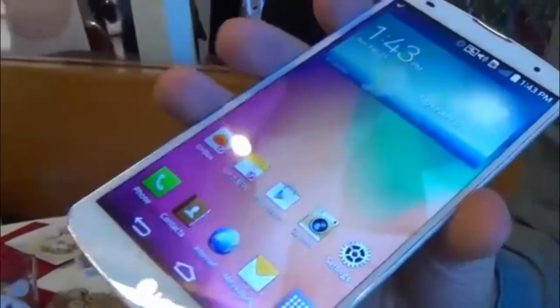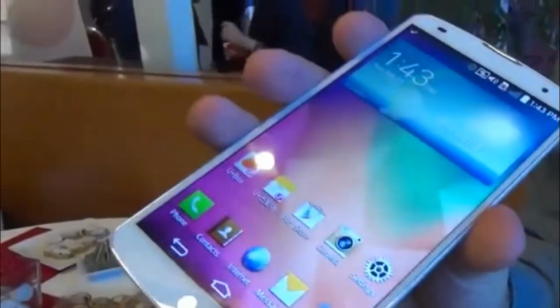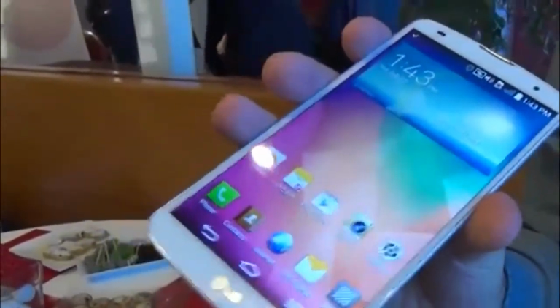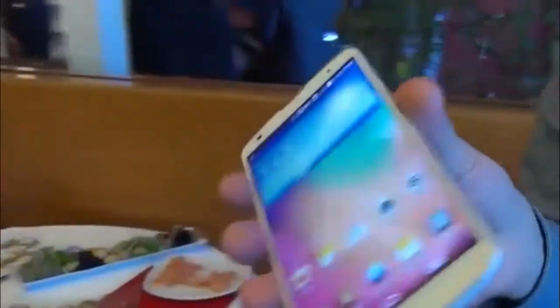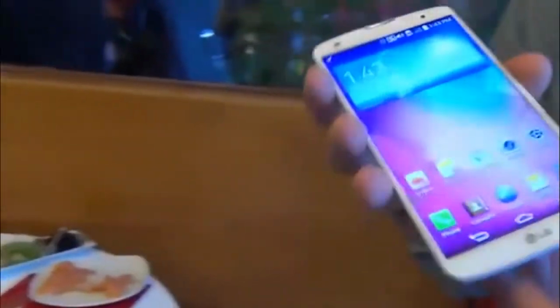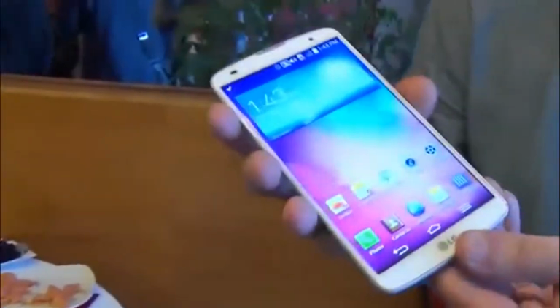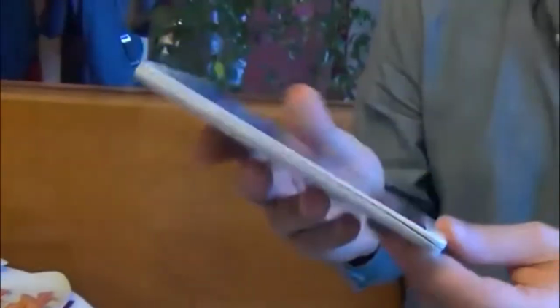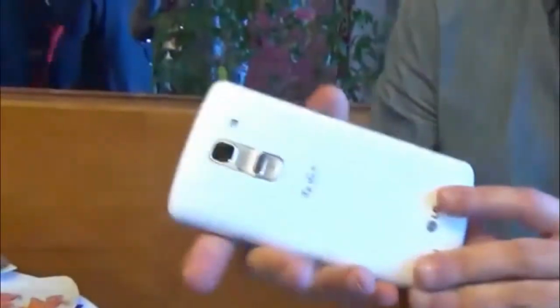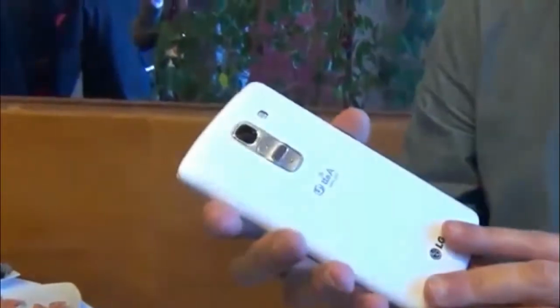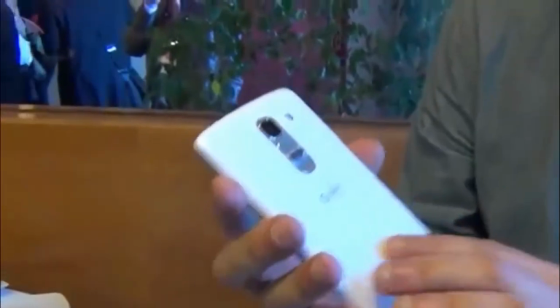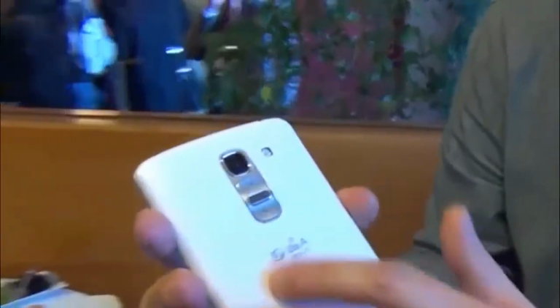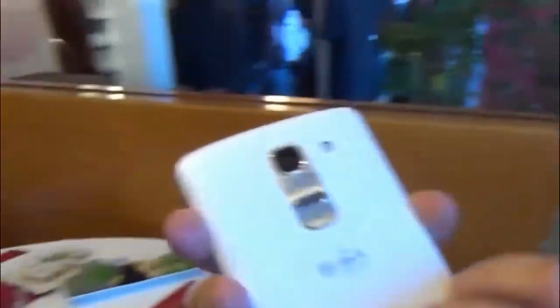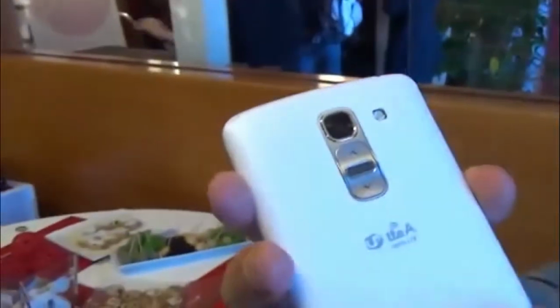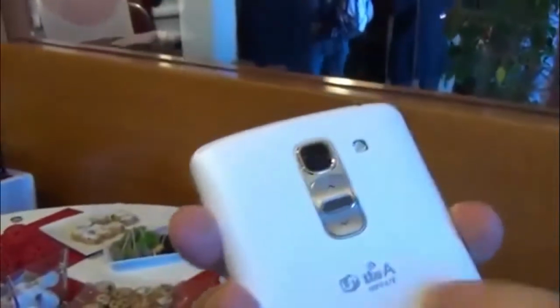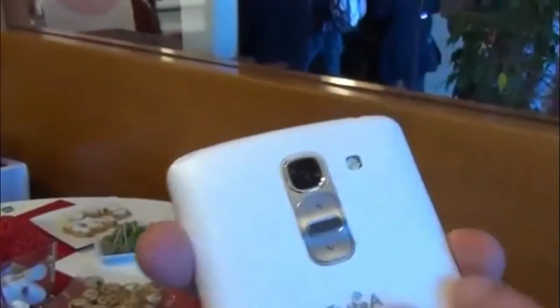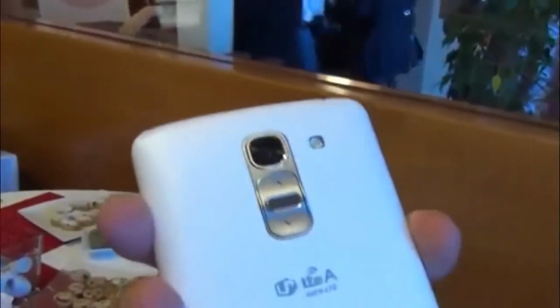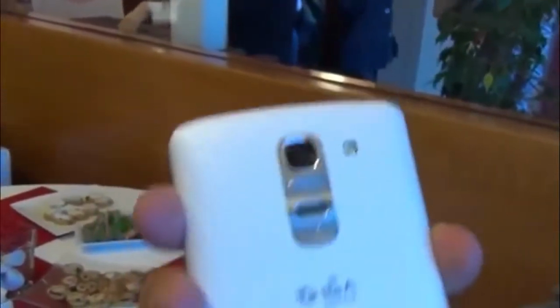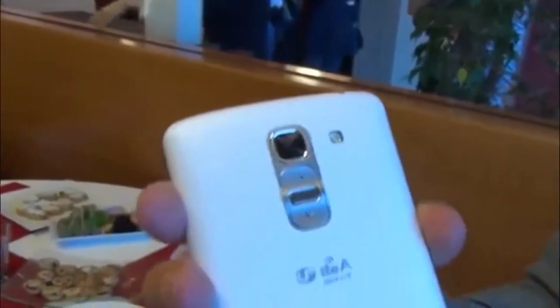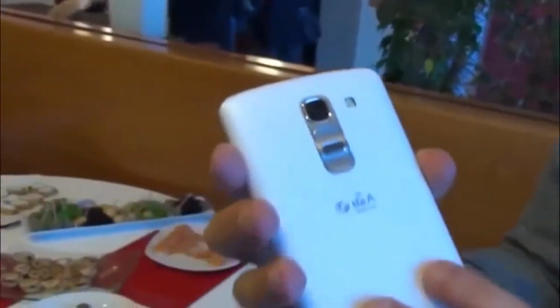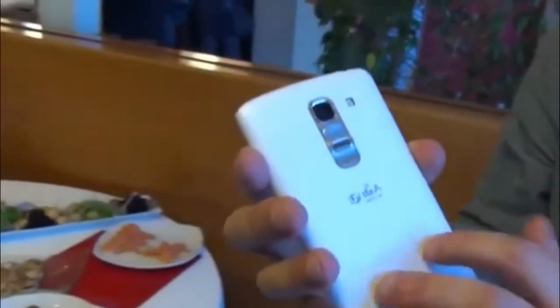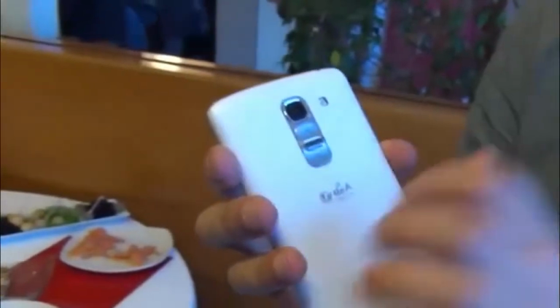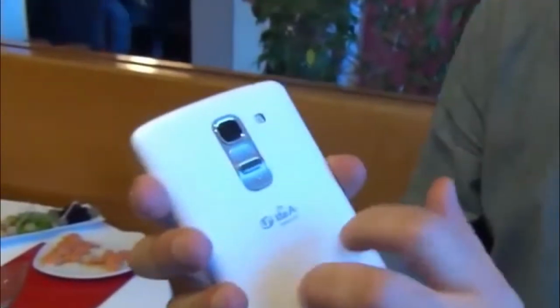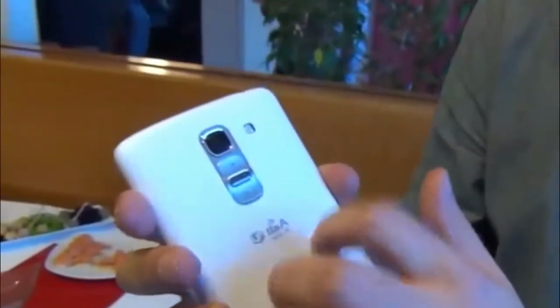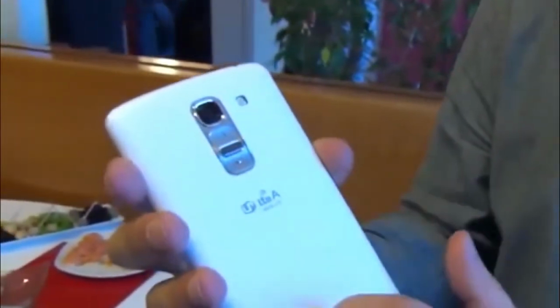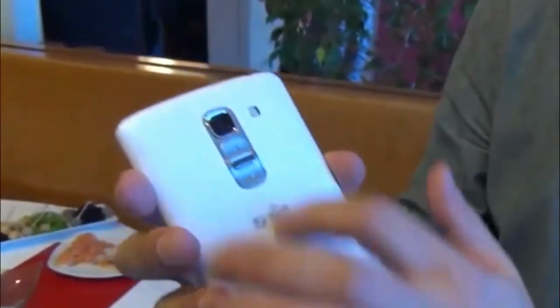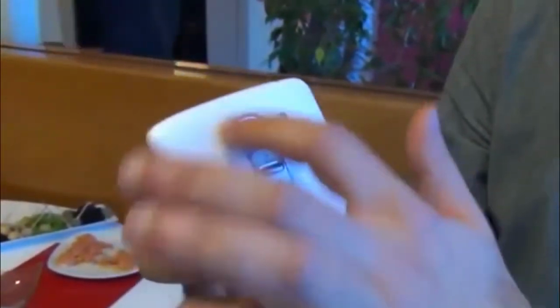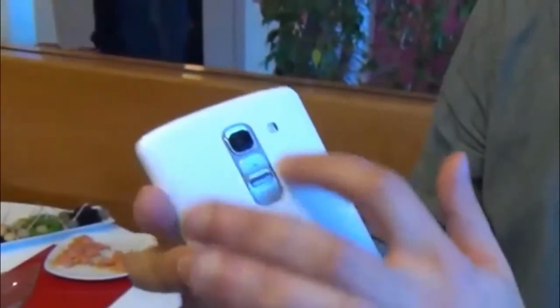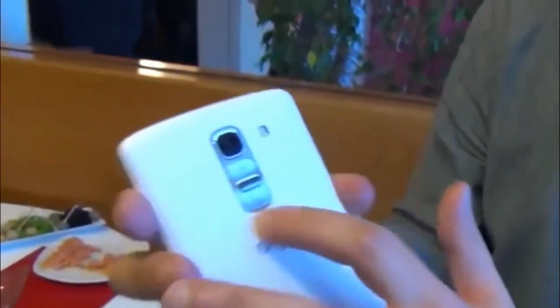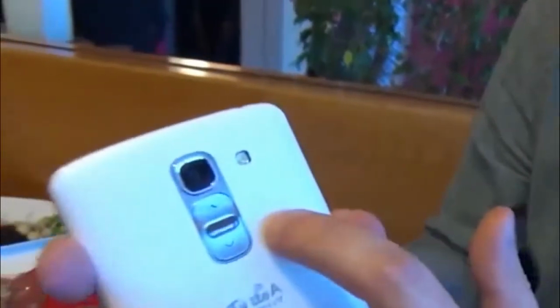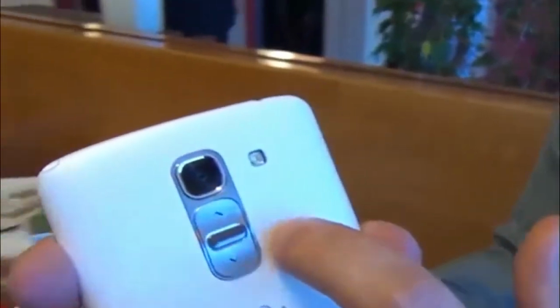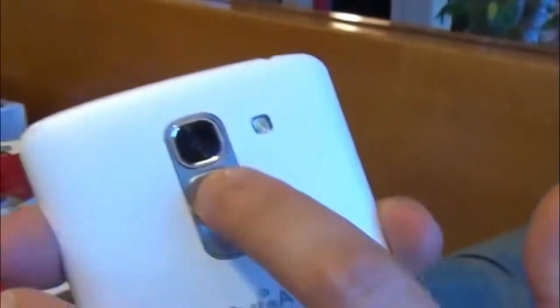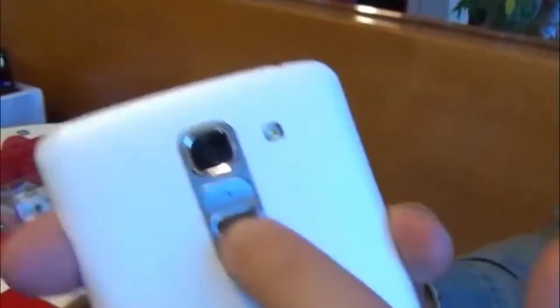I'm just going to give you a really quick tour of the device. You can see here this particular one is the white model. The back is sort of a nicely dimpled, textured feeling. It's matte, definitely hard plastic, and it's removable.